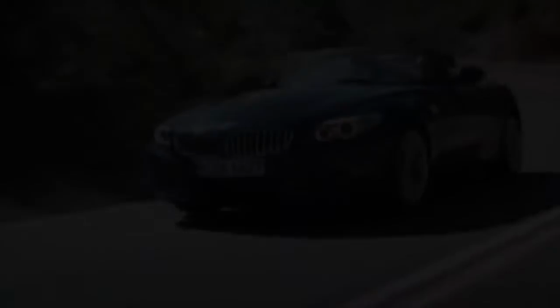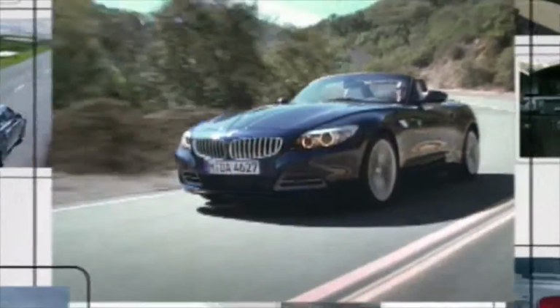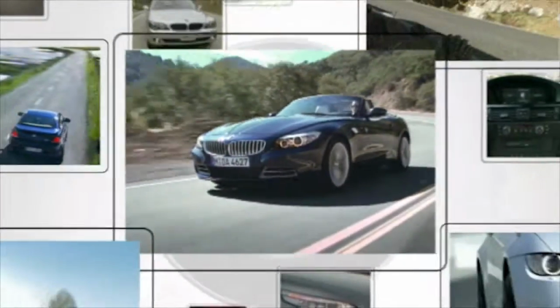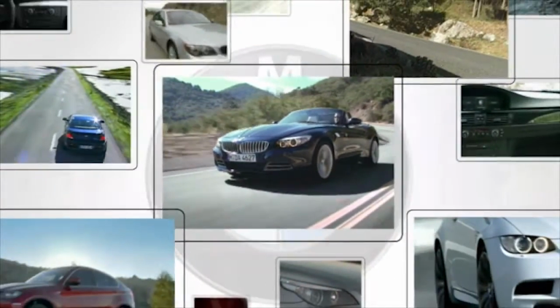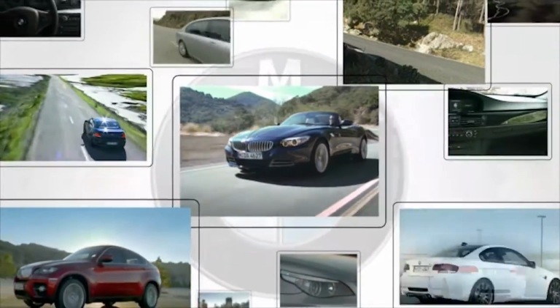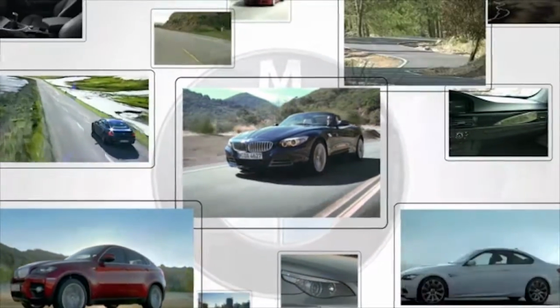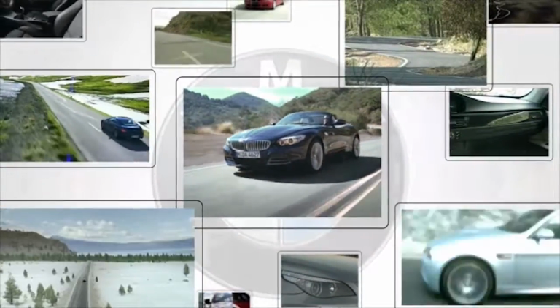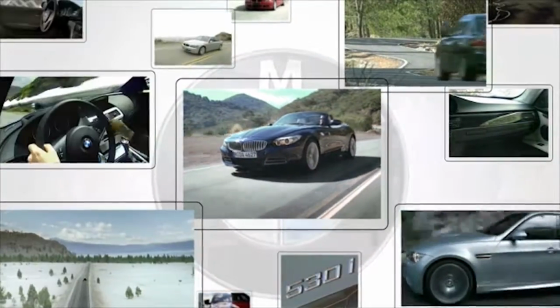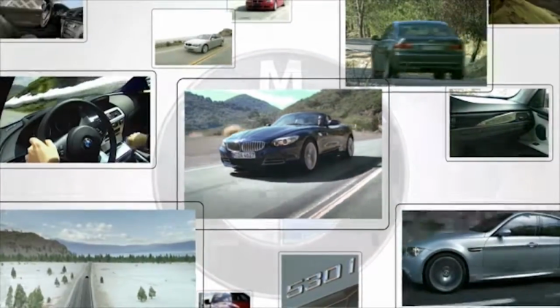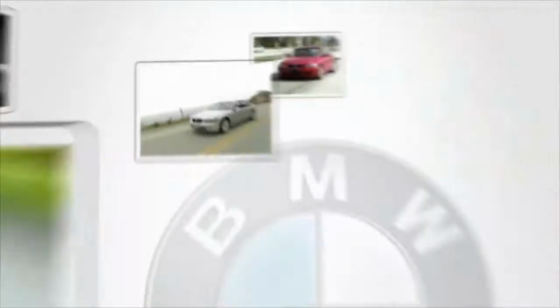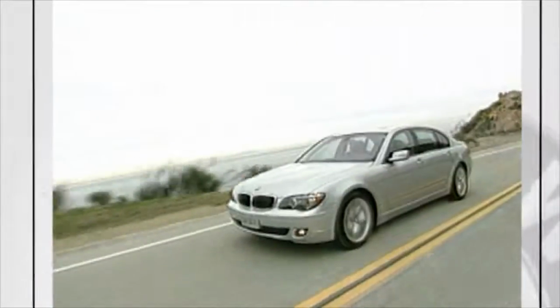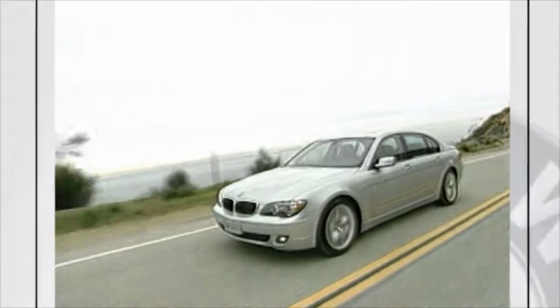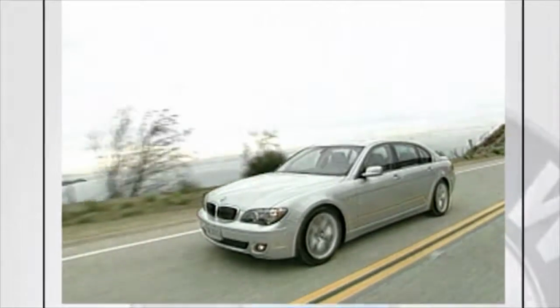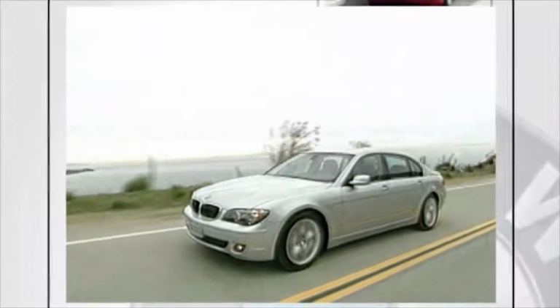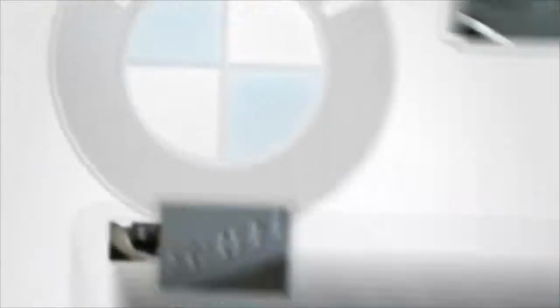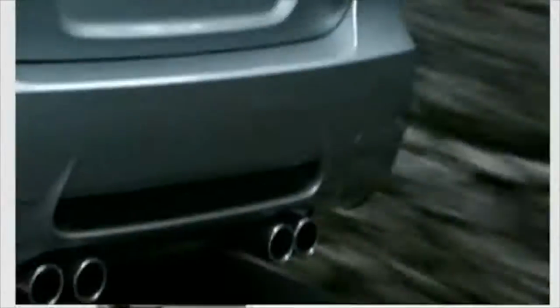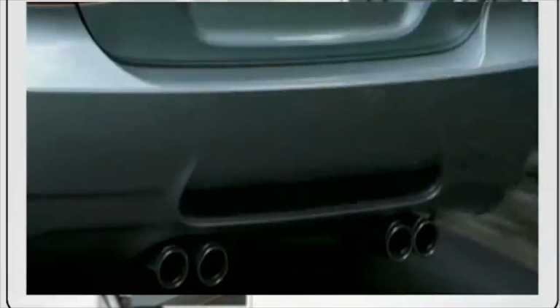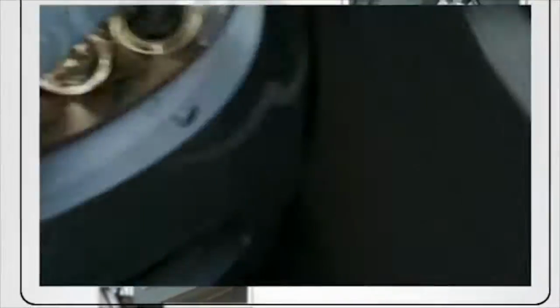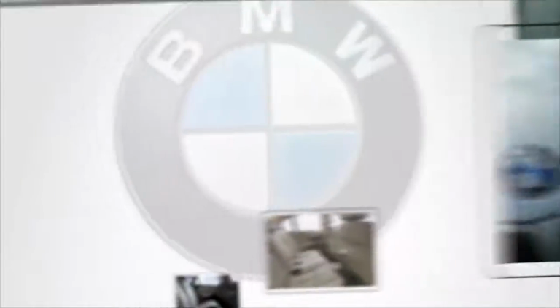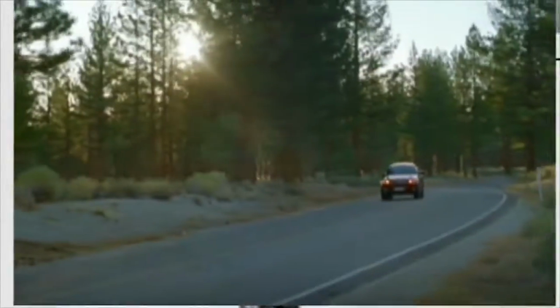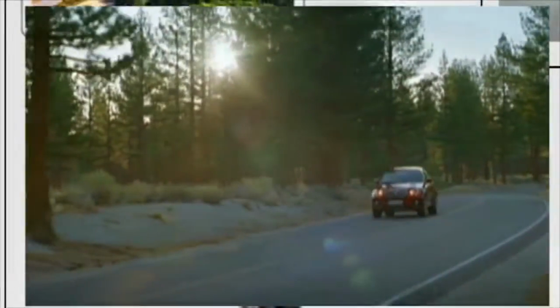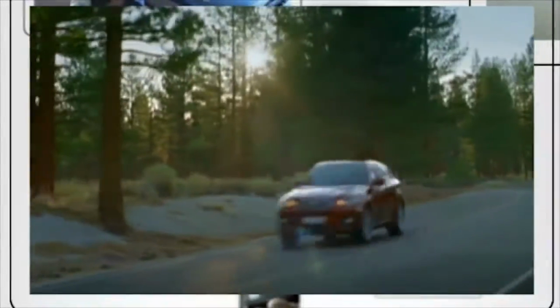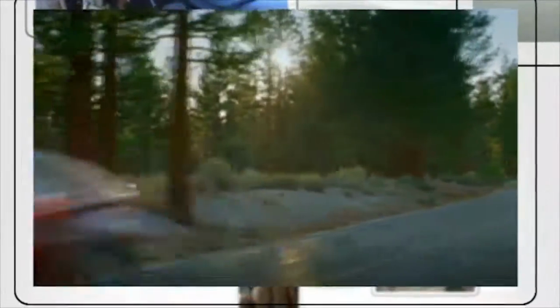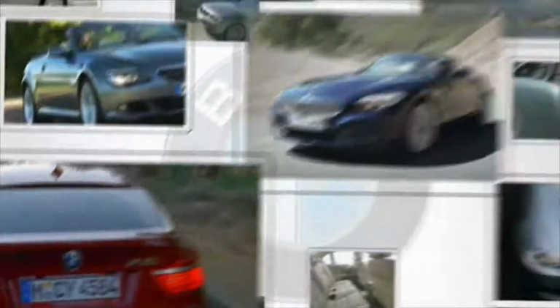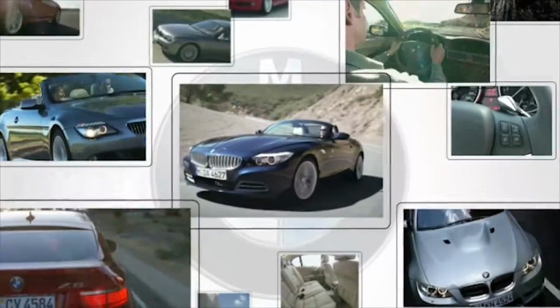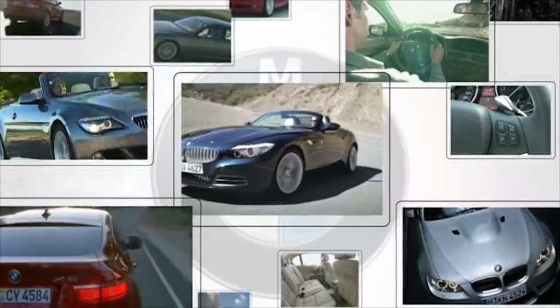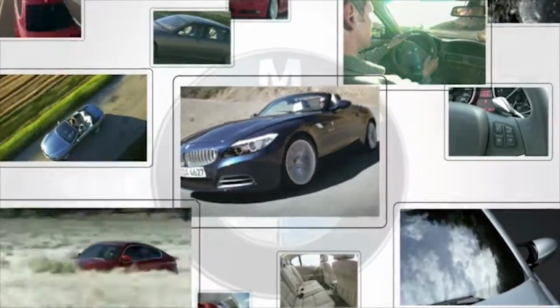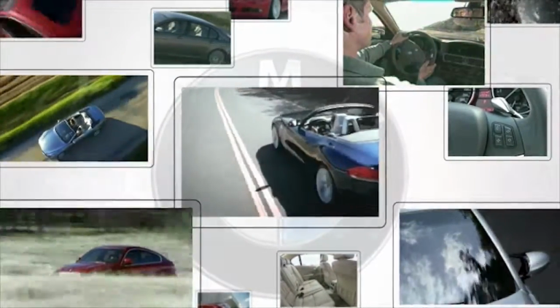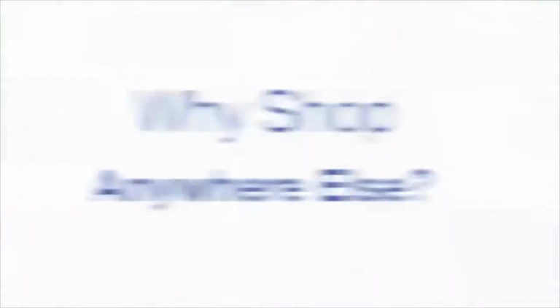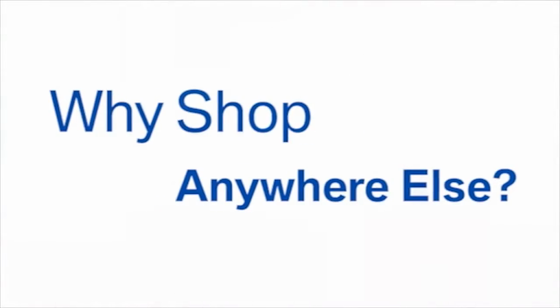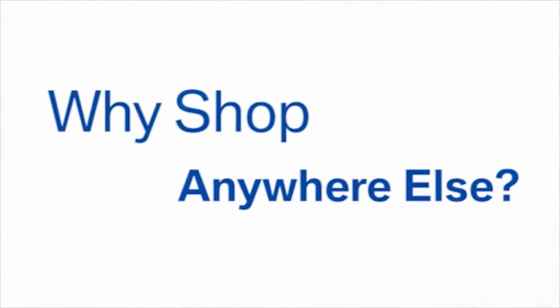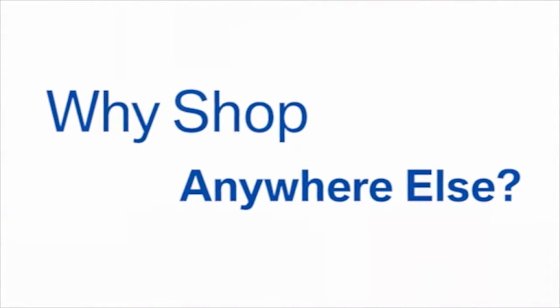Whether you're in the market for a budget car or a sporty High Line, you'll find it on Kane BMW's 10-acre lot. With over 500 vehicles on sale every day, a friendly, professional staff and a fun, hassle-free experience — why shop anywhere else?